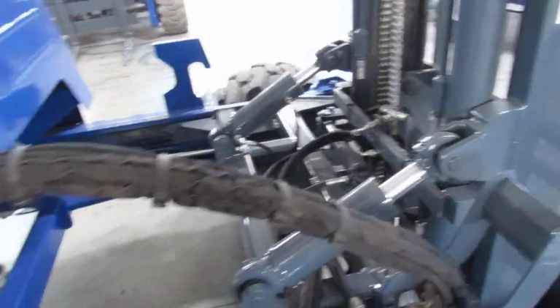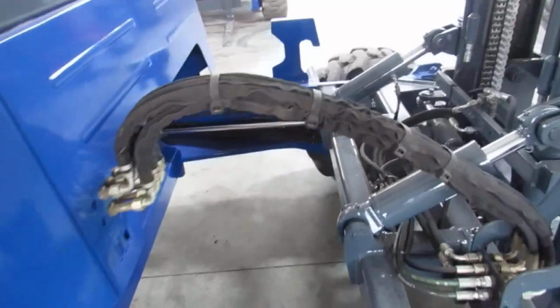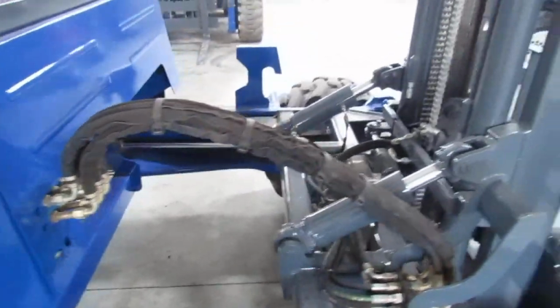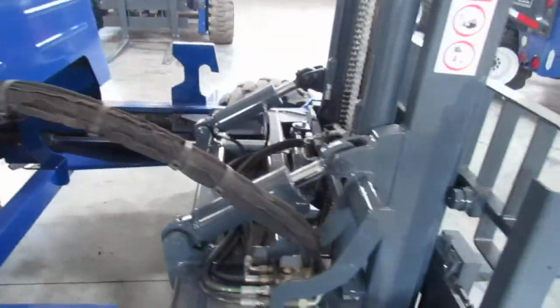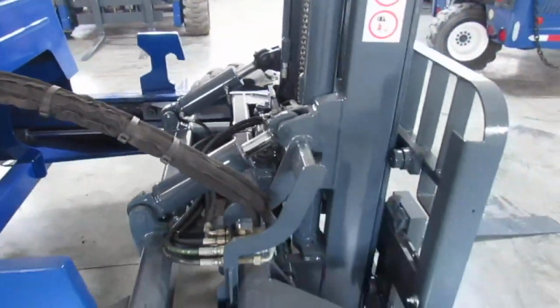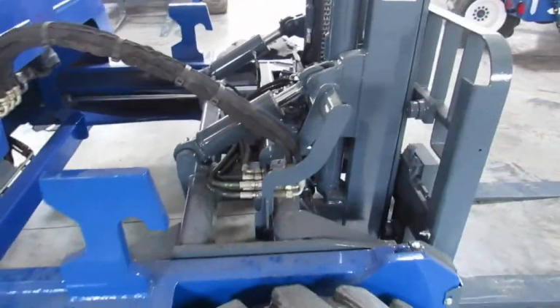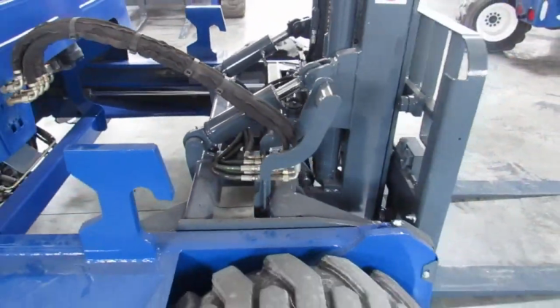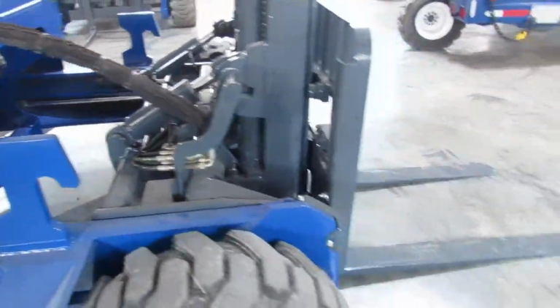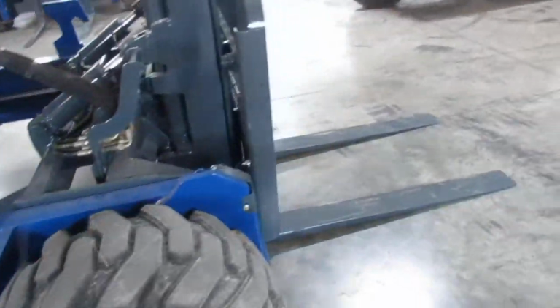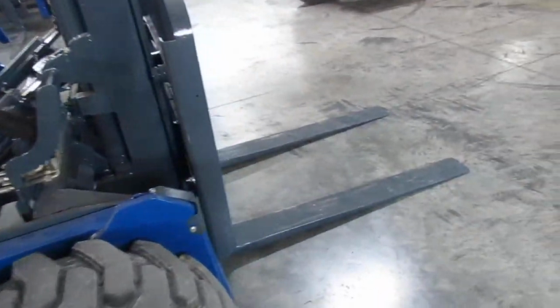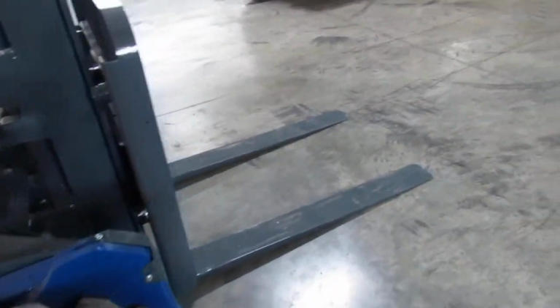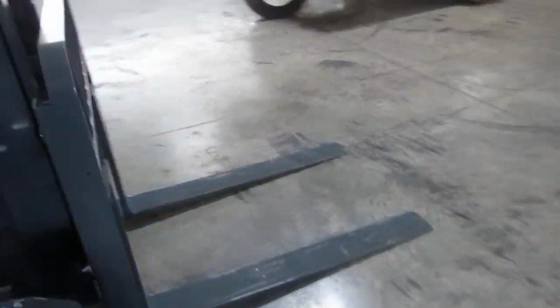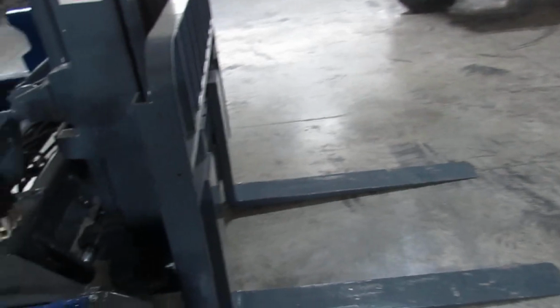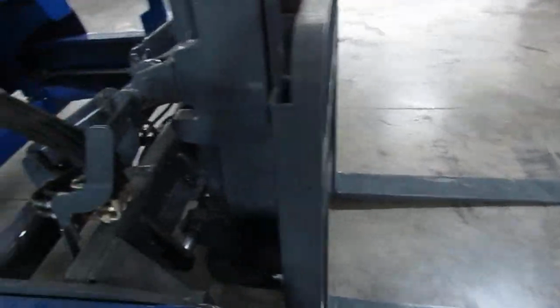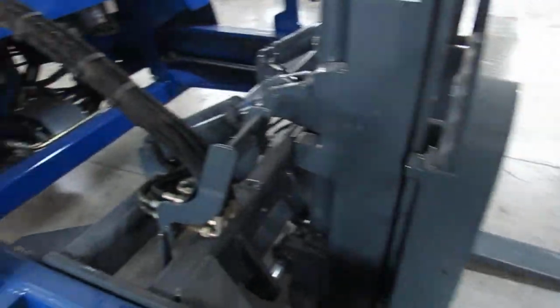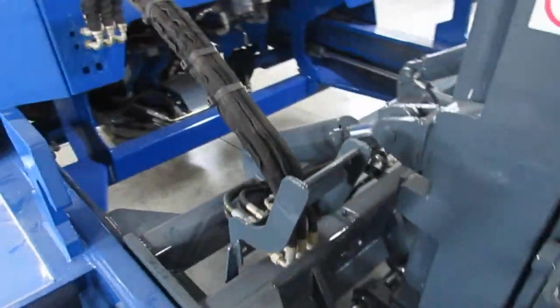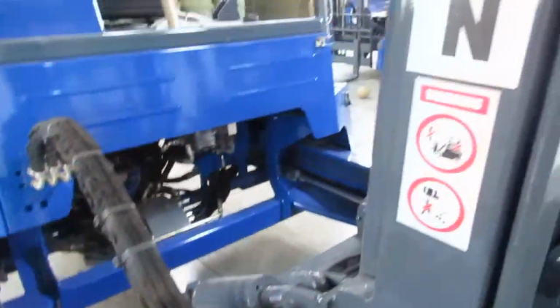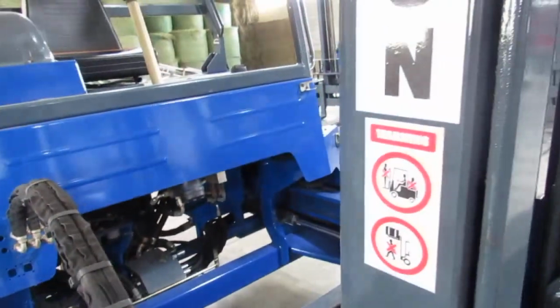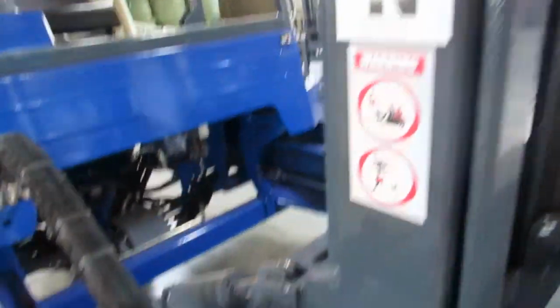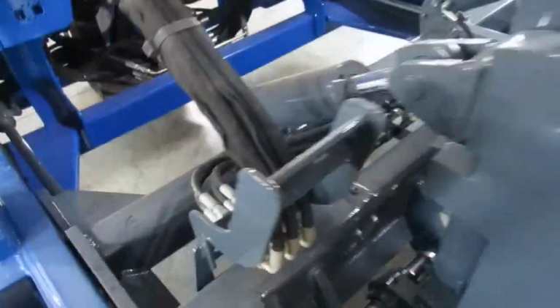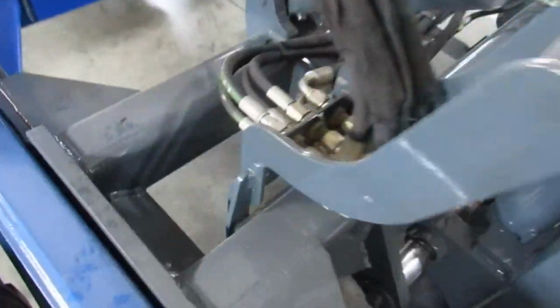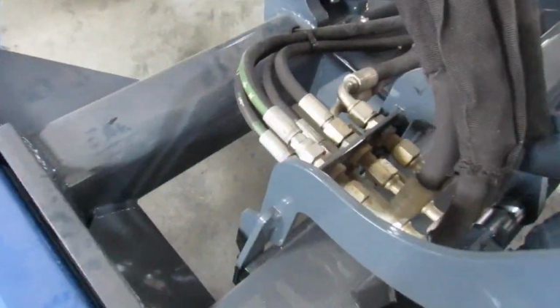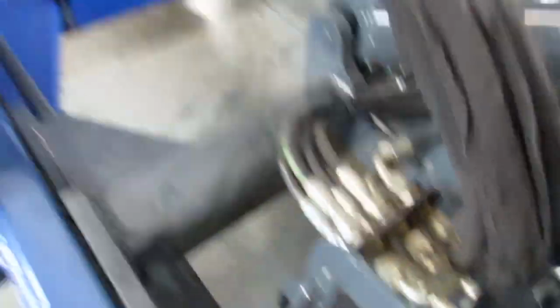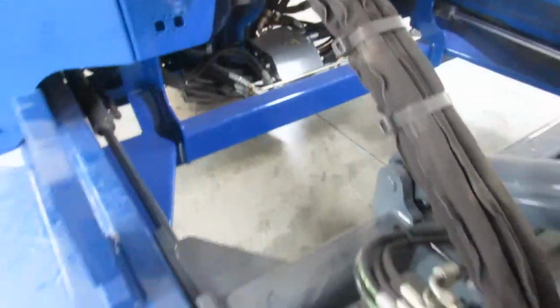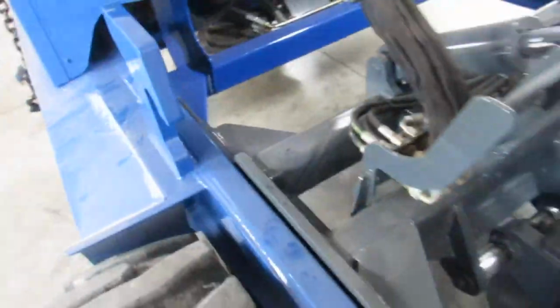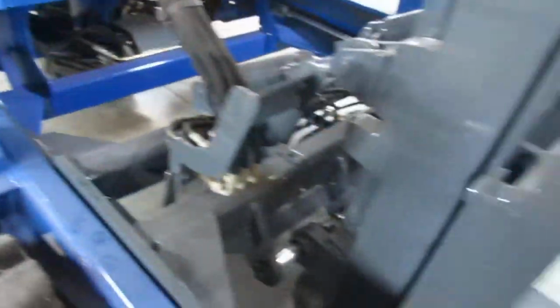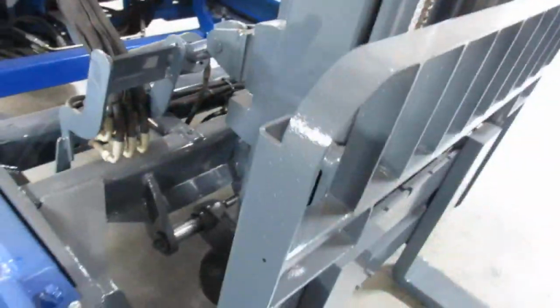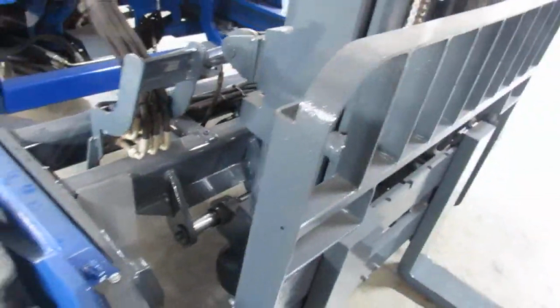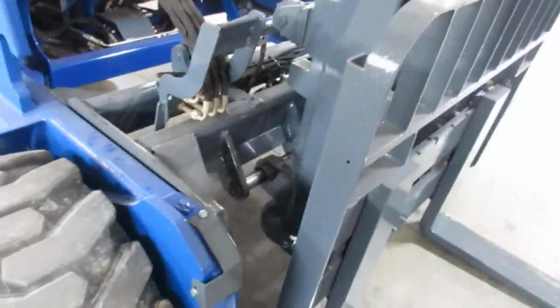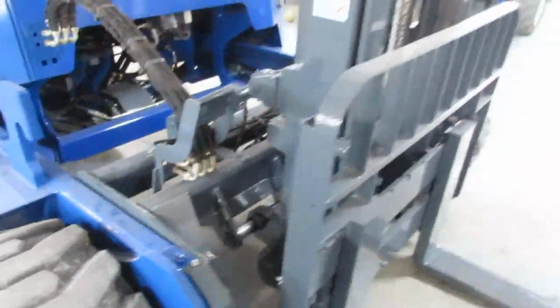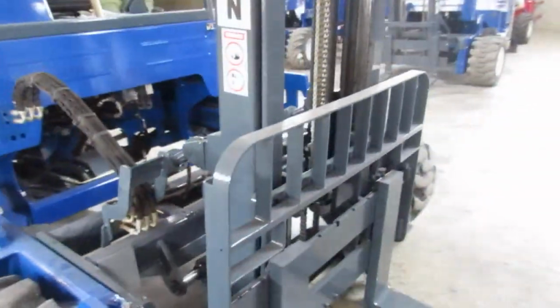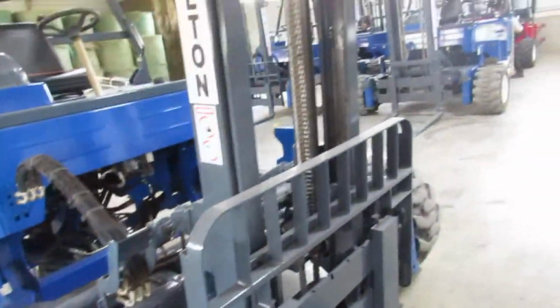We also pressure and leak test the system. We find leaks in the cylinders, wheel motors, hydraulic pump, or hoses — we go ahead and take care of them. You can see evidence of new hoses here and there where we find that, and then what we do ensures you can have a long-lasting machine.